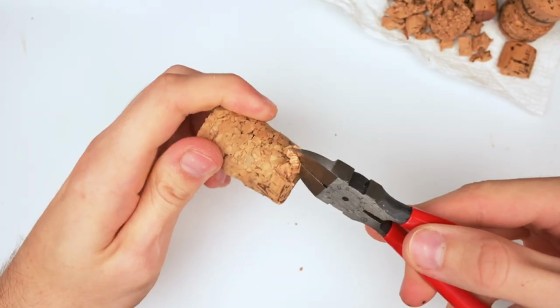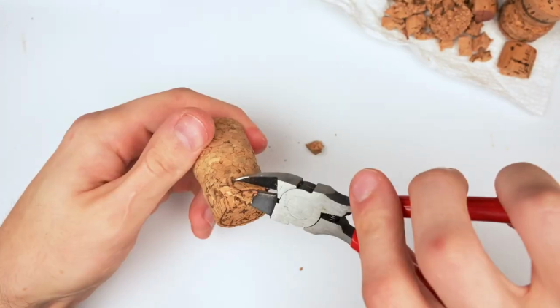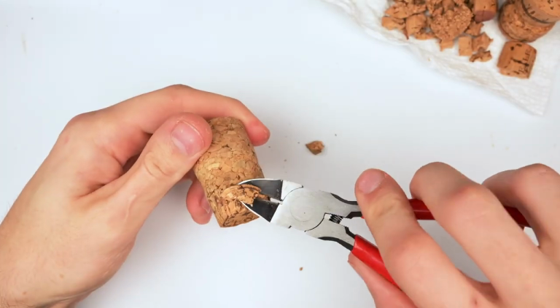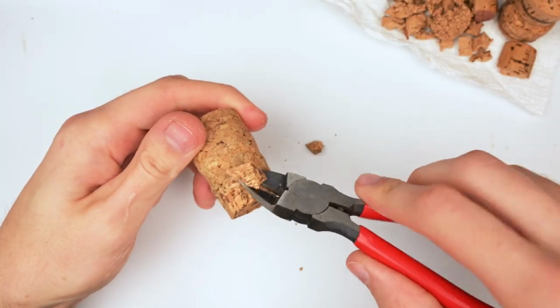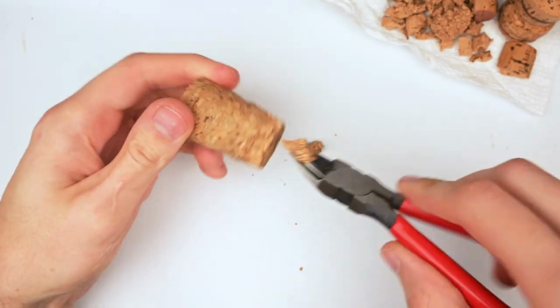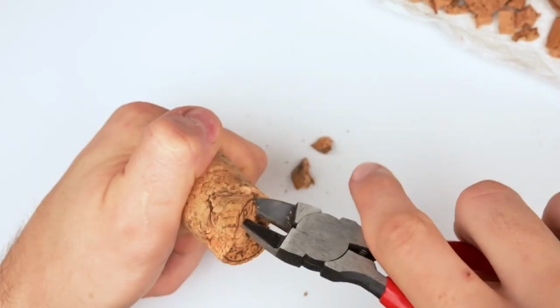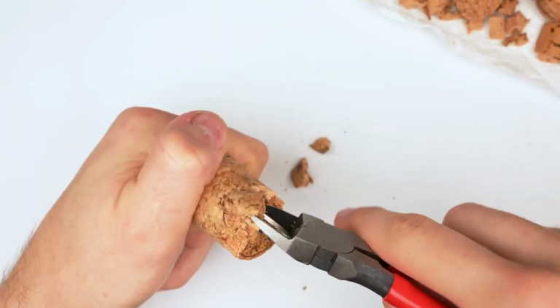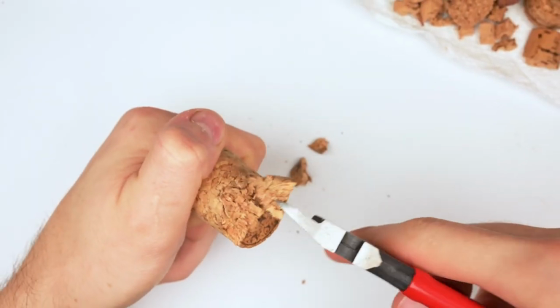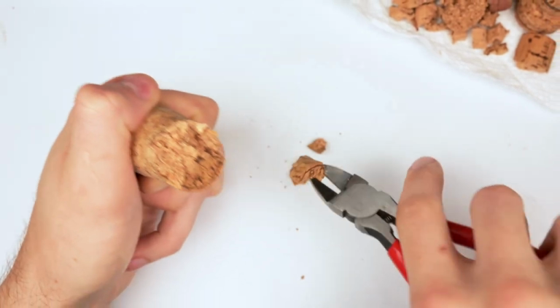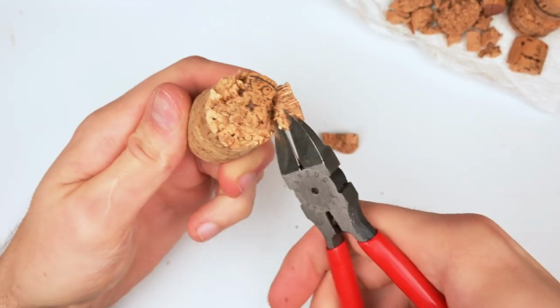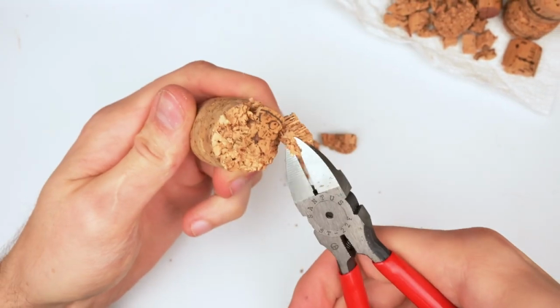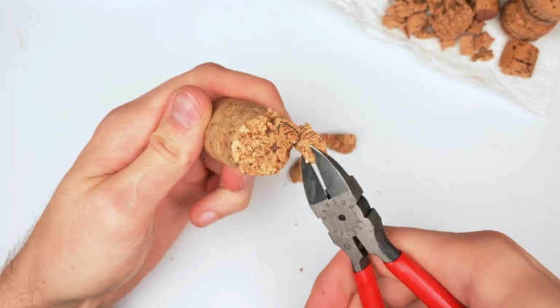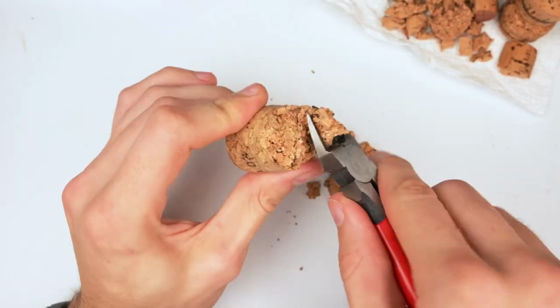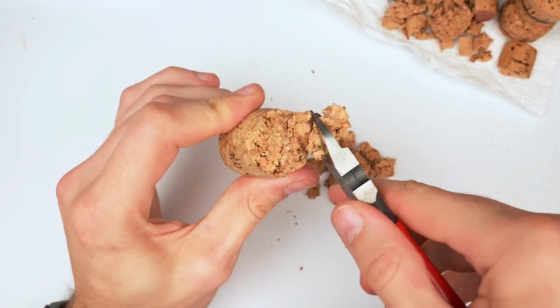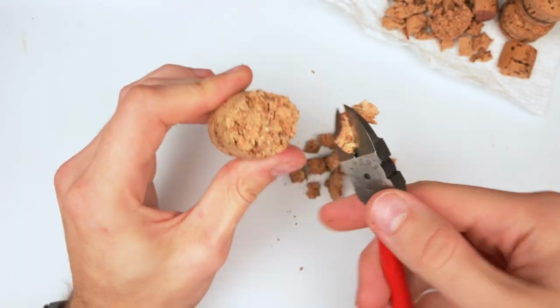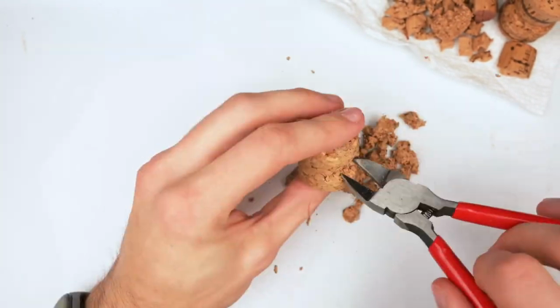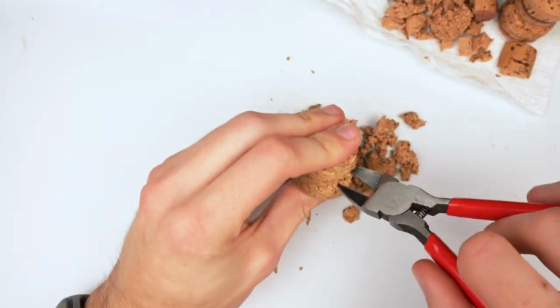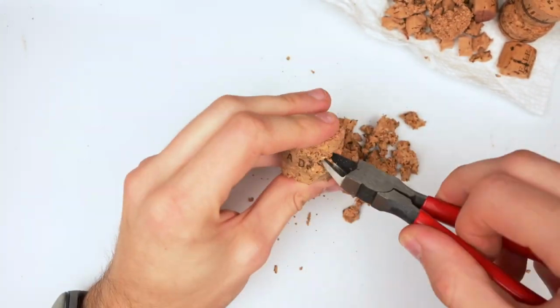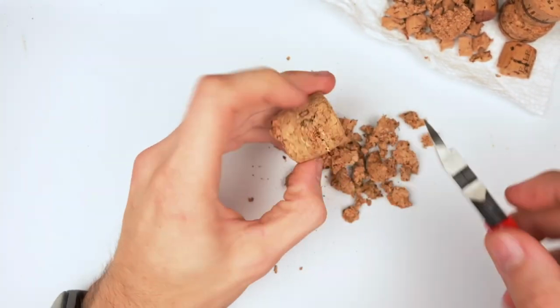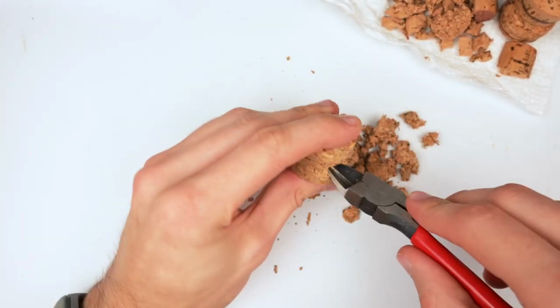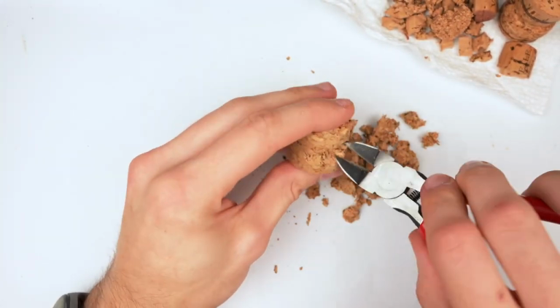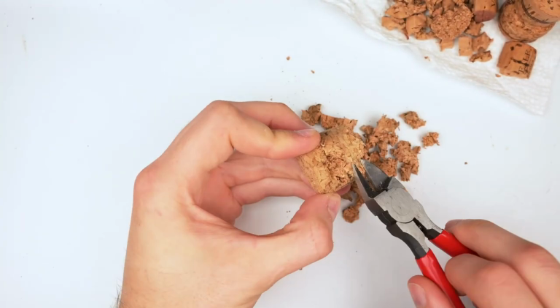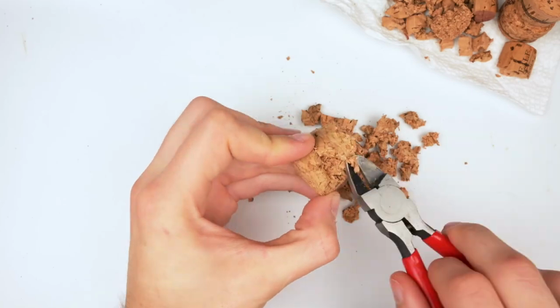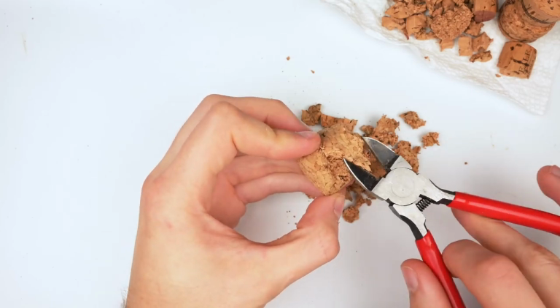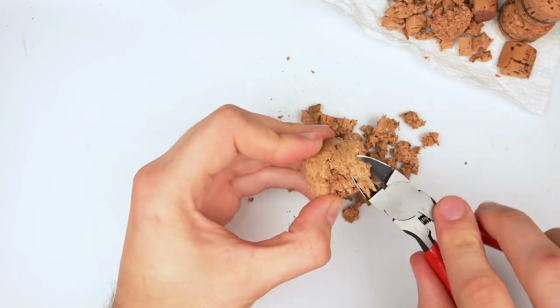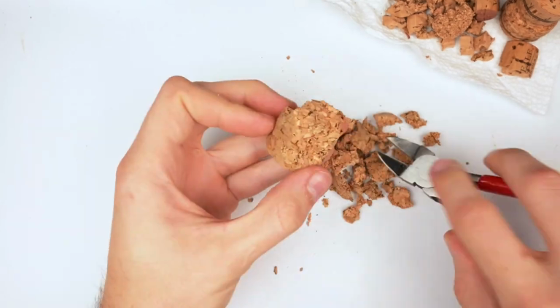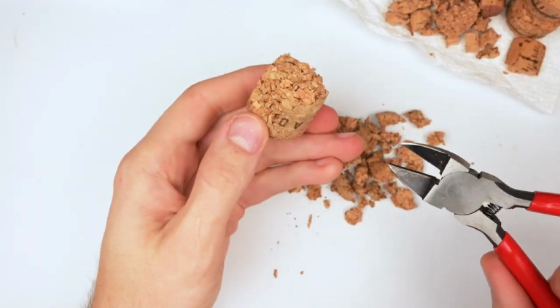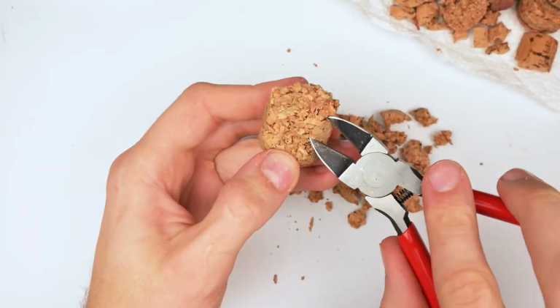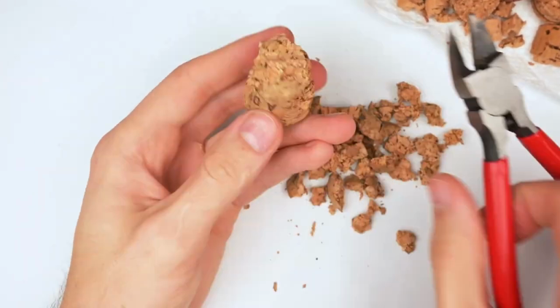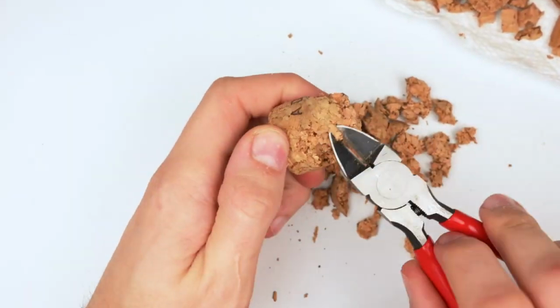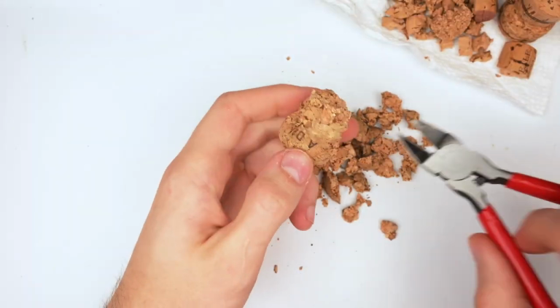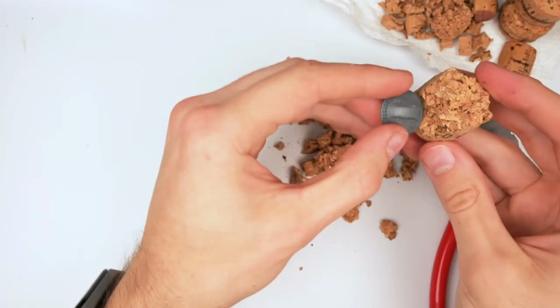I grabbed some spruce cutters and started to tear away at the base, generating some nice rocks, trying my best to work my way downwards to the cork and create something that looks like a nice diorama piece. Then I scratched out a hole for inserting the little towel drone that I have — it's part of the story.